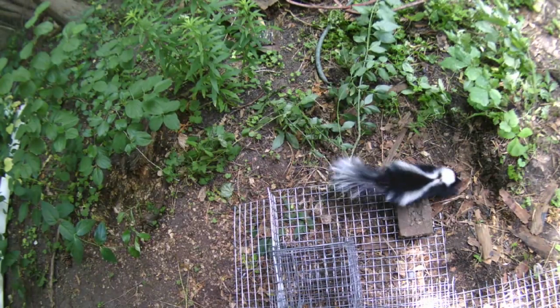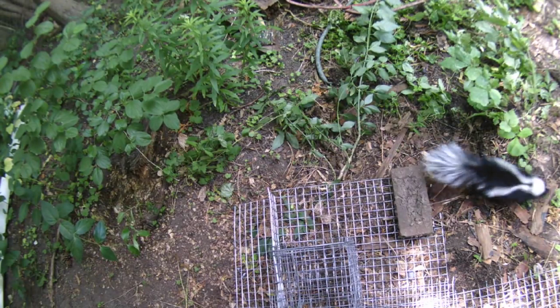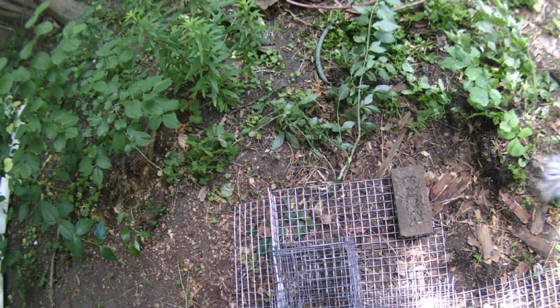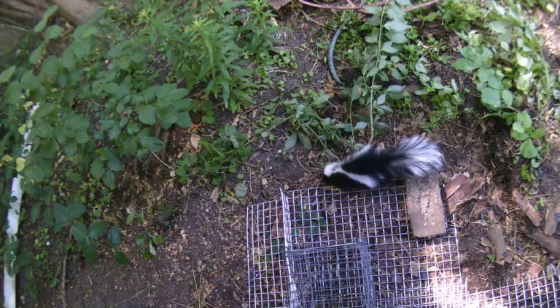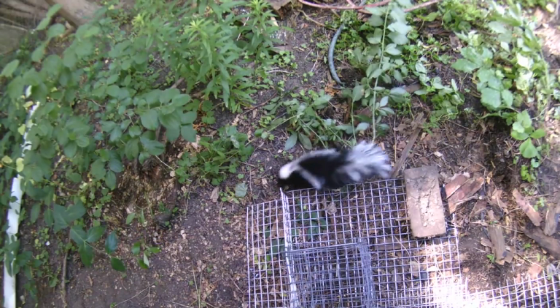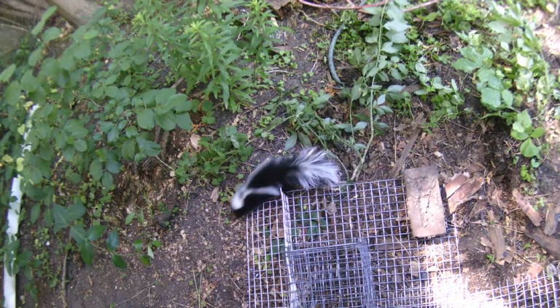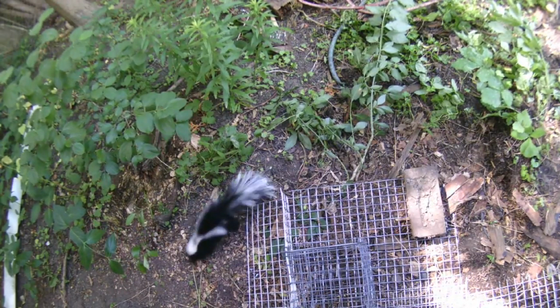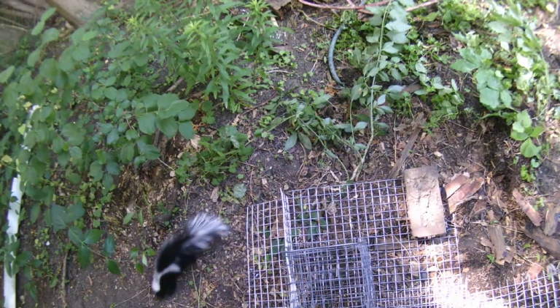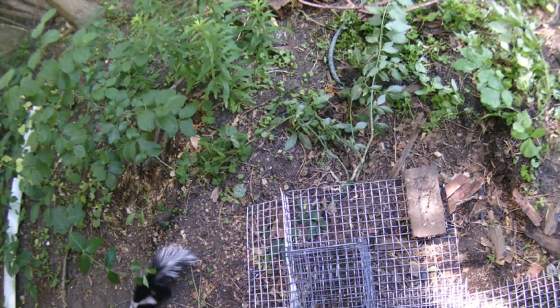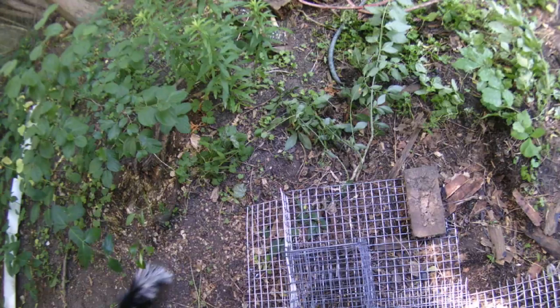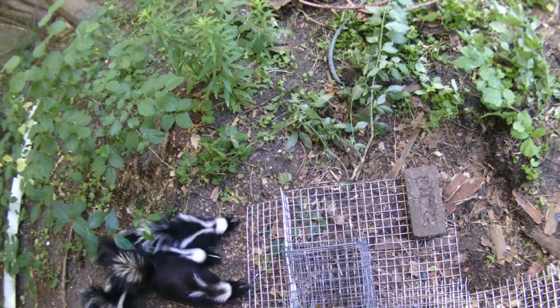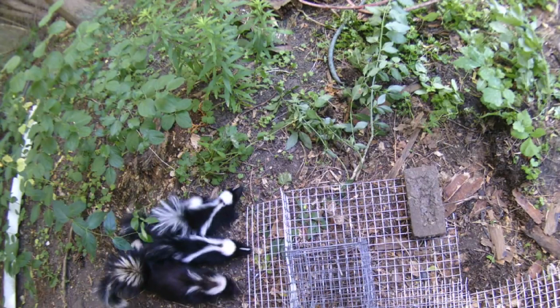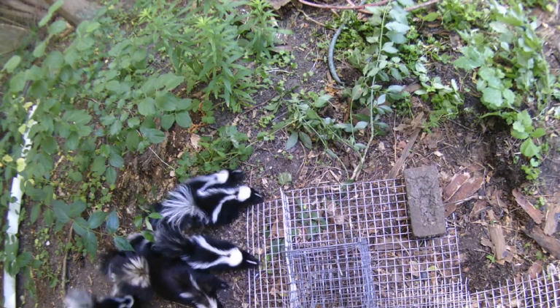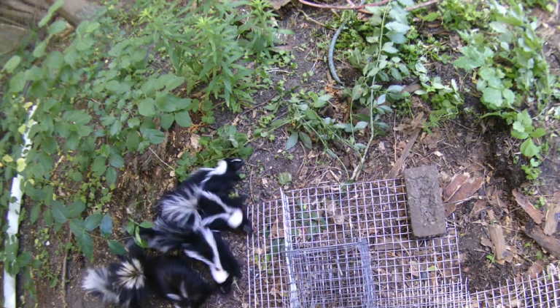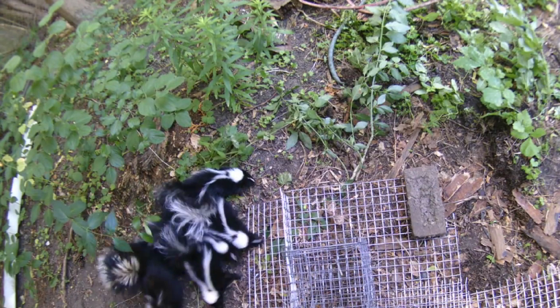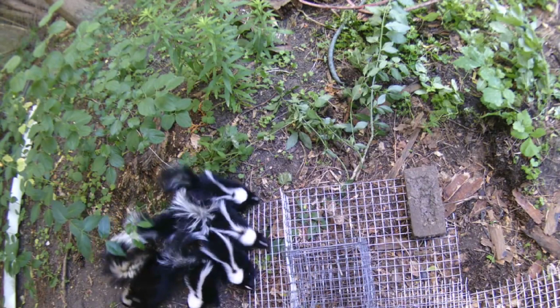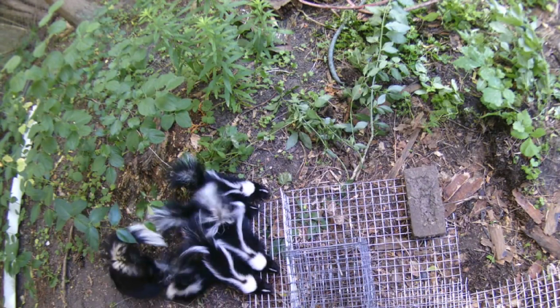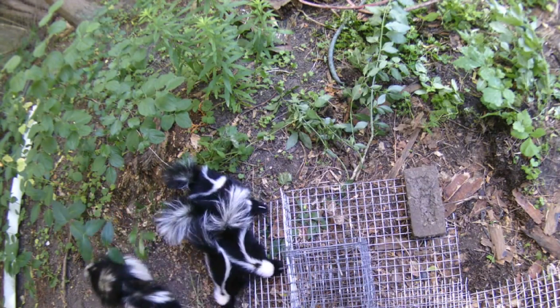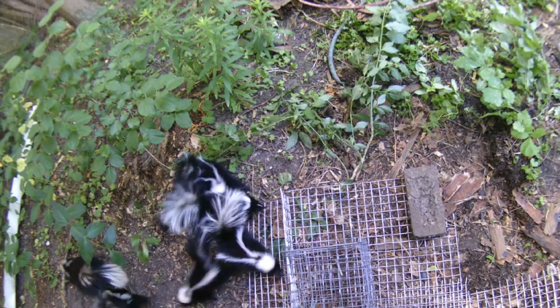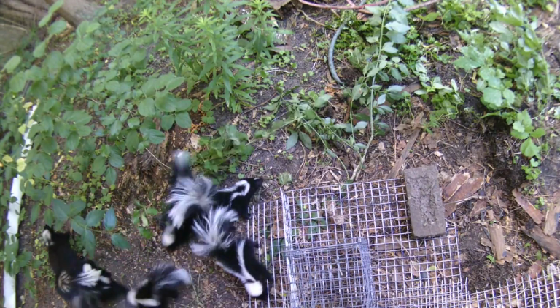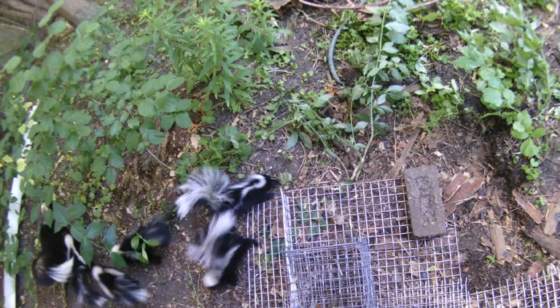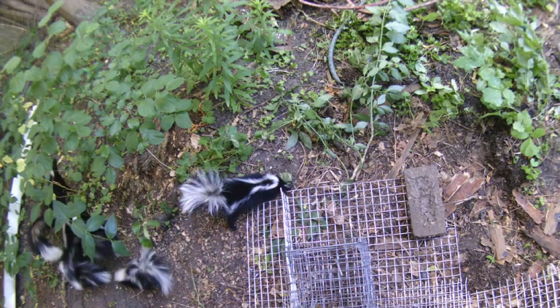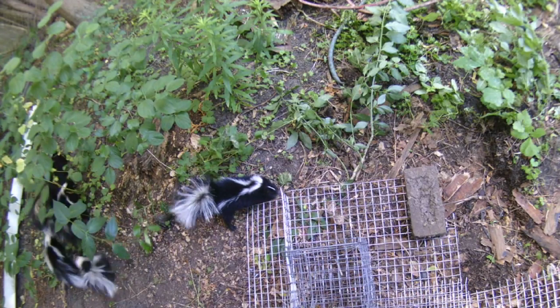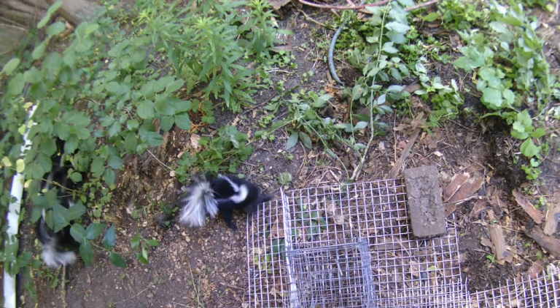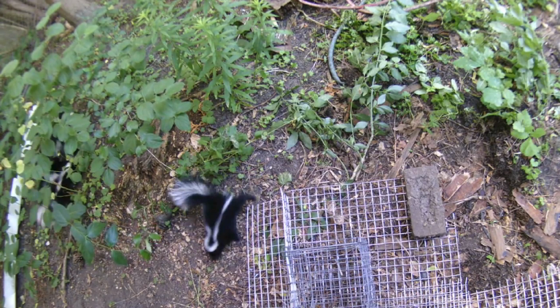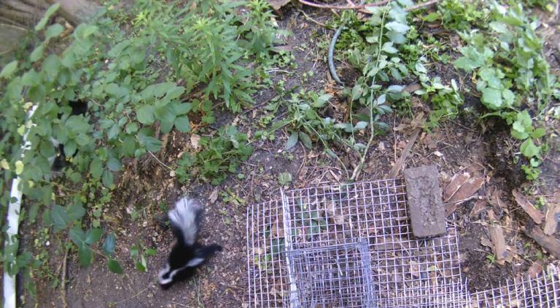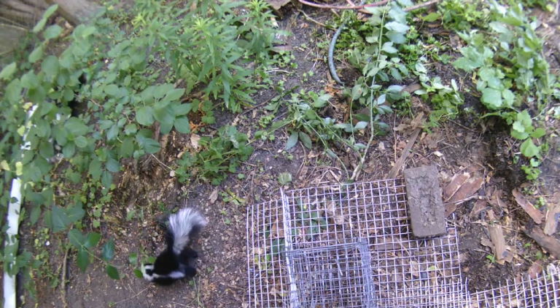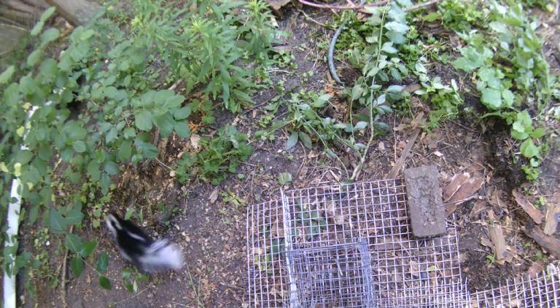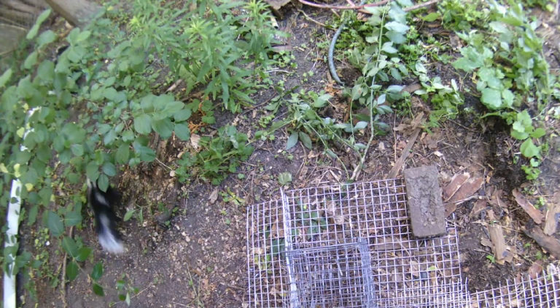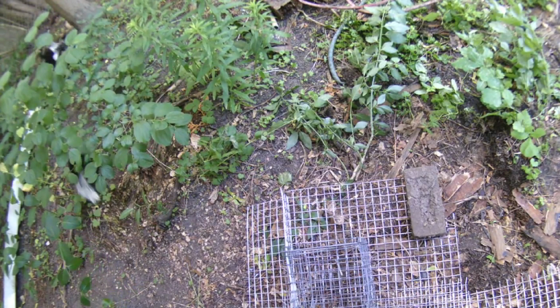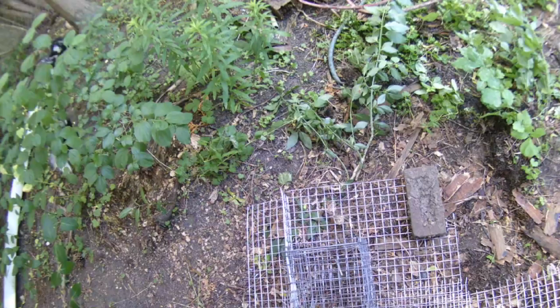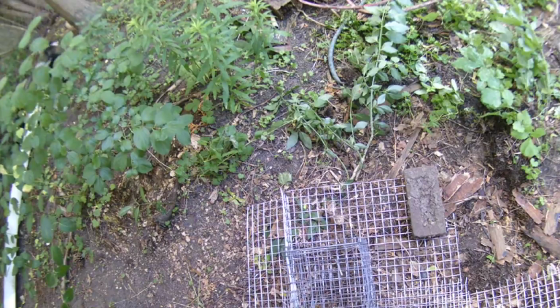What you are looking at is a mother skunk that just came out of our one-way door from underneath the shed. We installed the one-way door and screened the entire perimeter of the shed to prevent re-entry. As we left, we thought, what a great opportunity to see the behavior of a skunk once she realizes she is locked out.